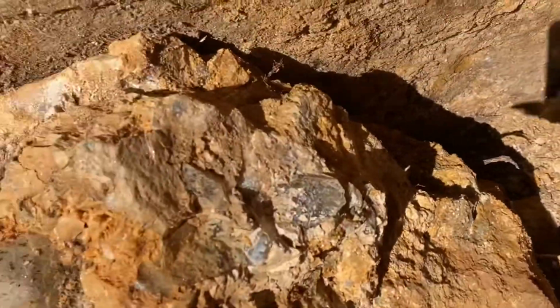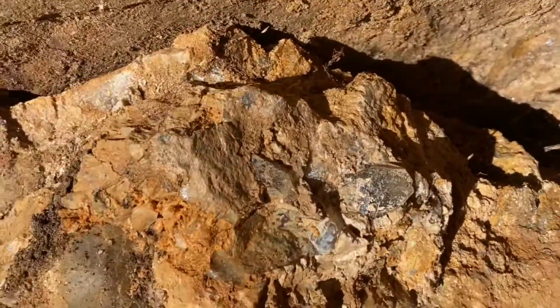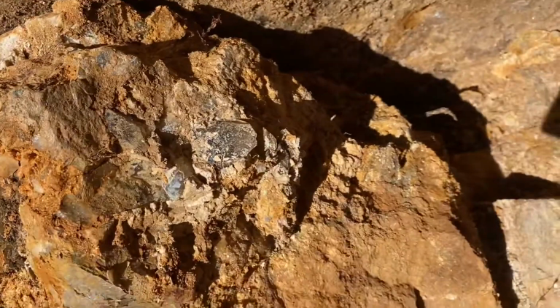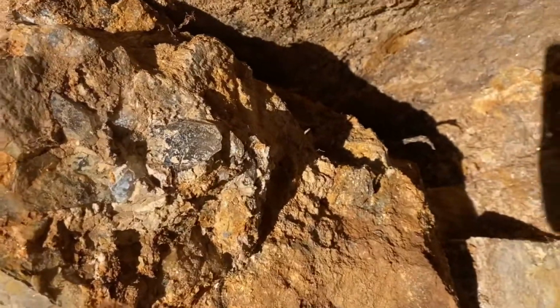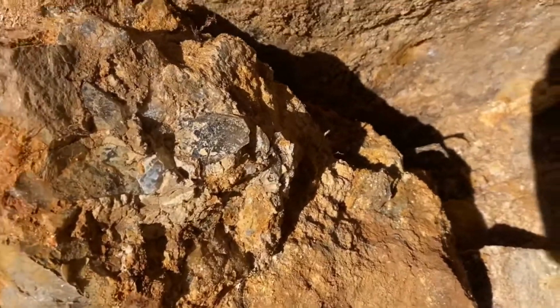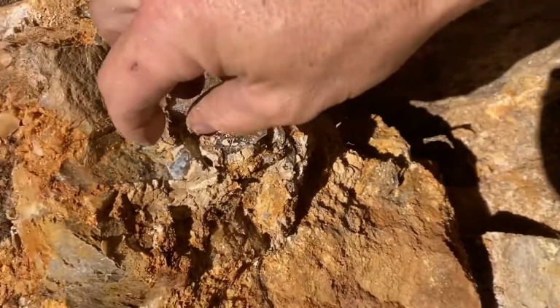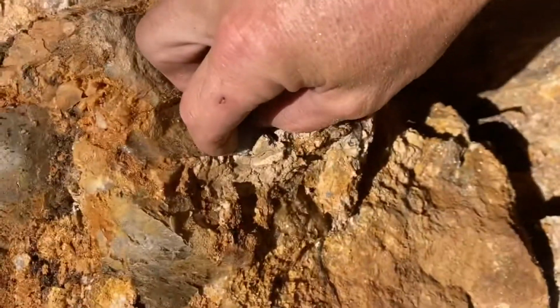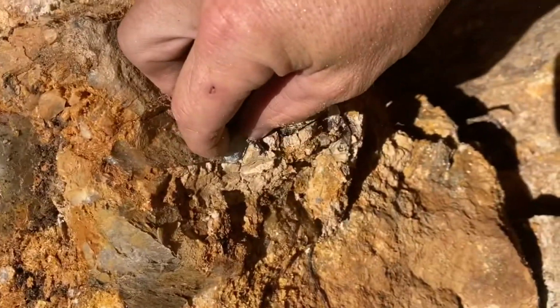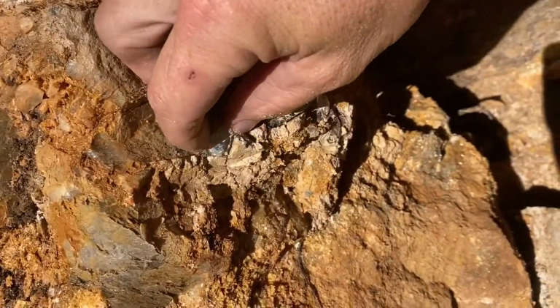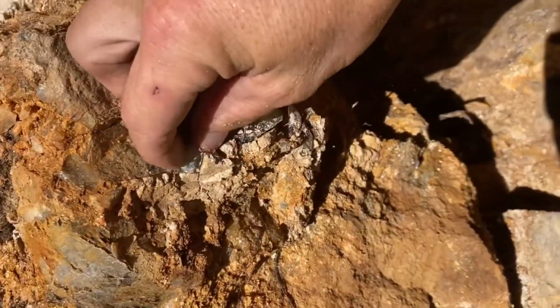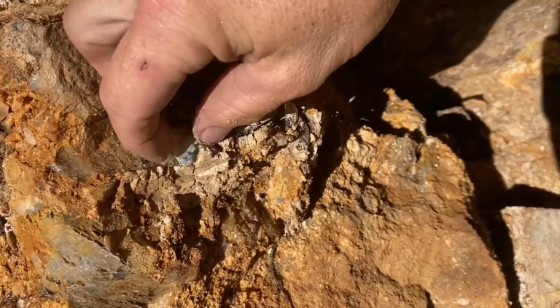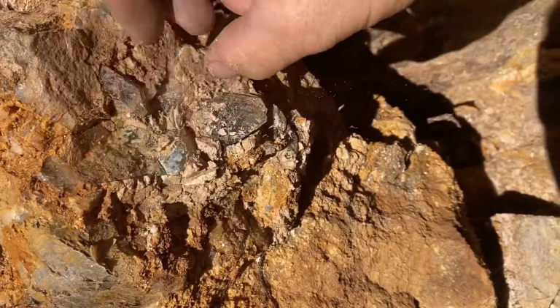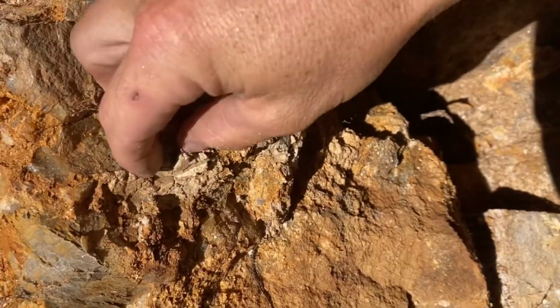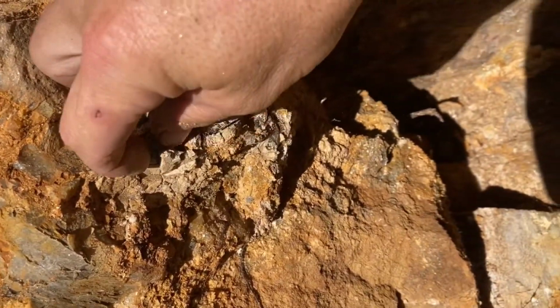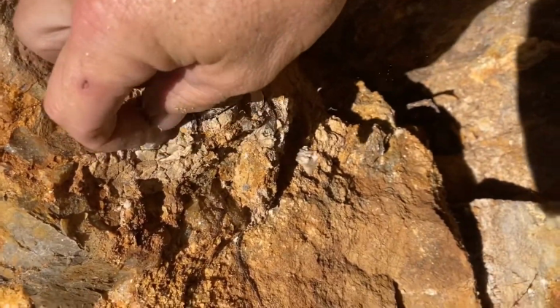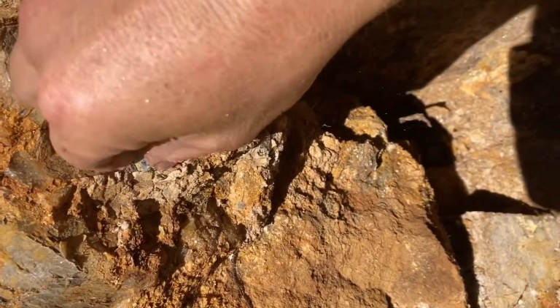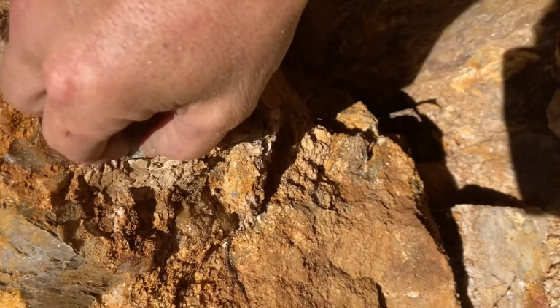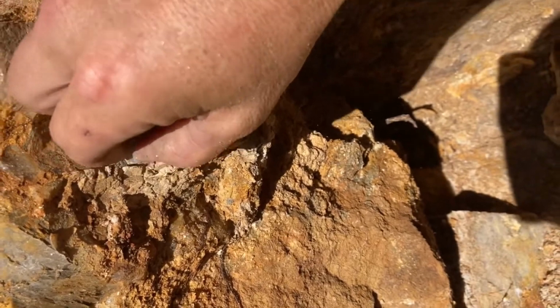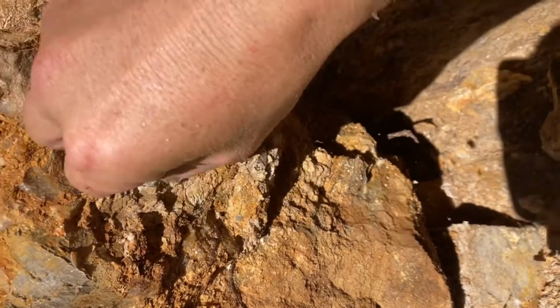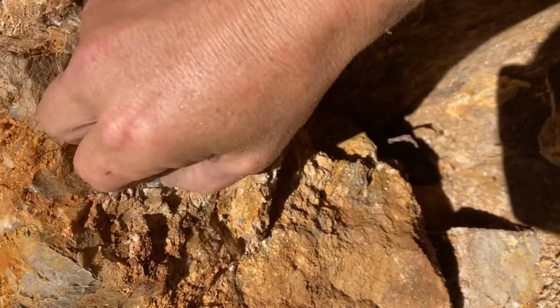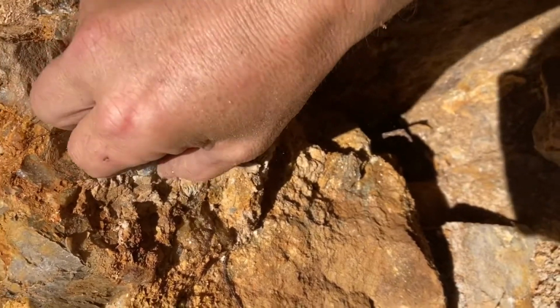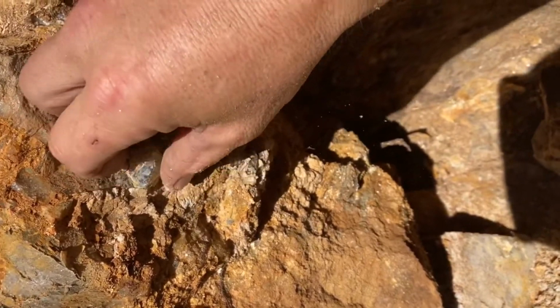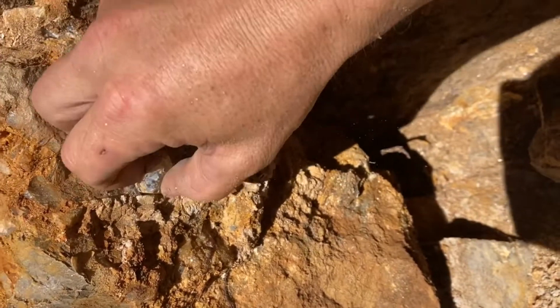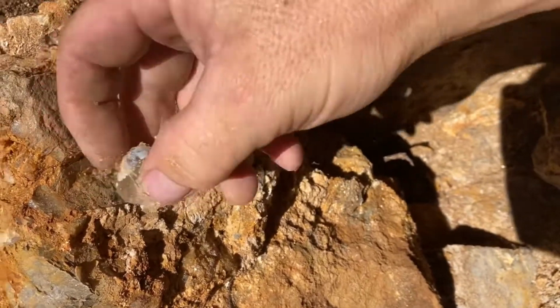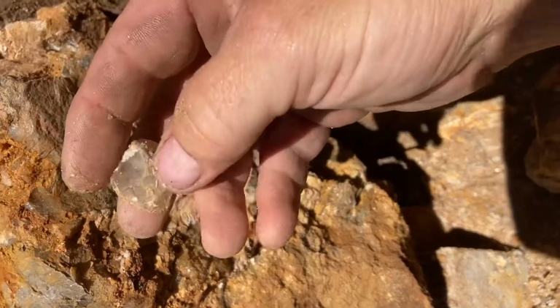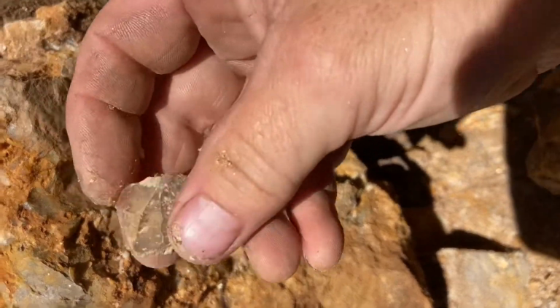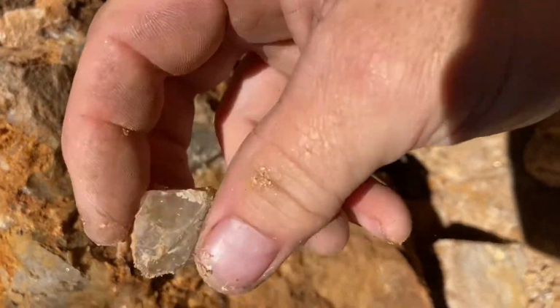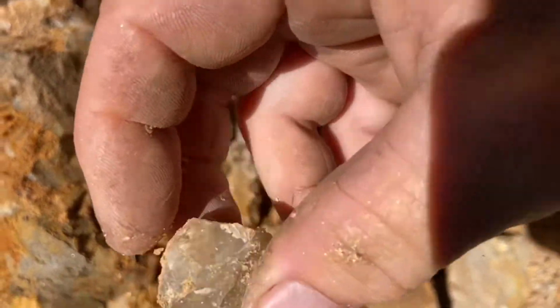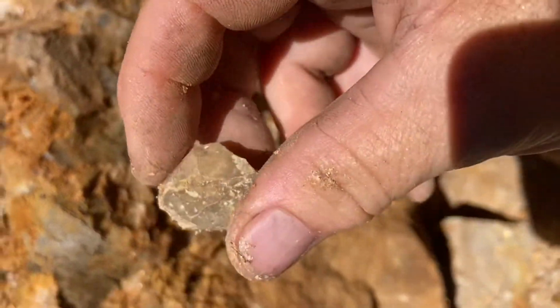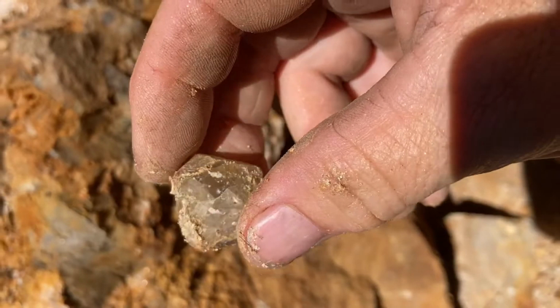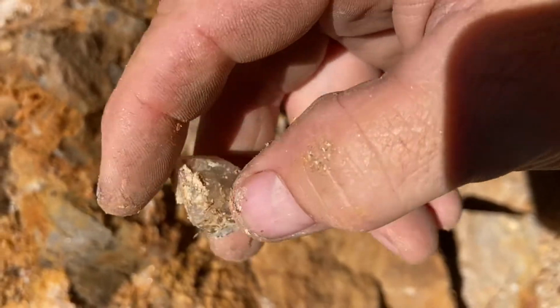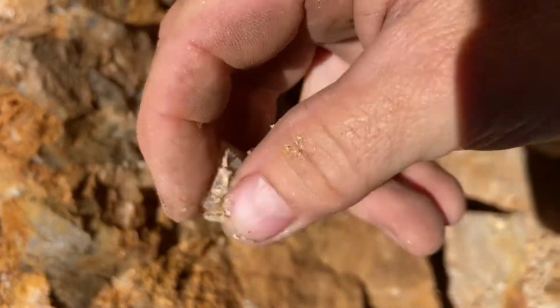I've still got this bit here to get. Look at him — he's a floater, not really attached to anything. The mozzies are fierce, really really bad. Look at that. Wow.